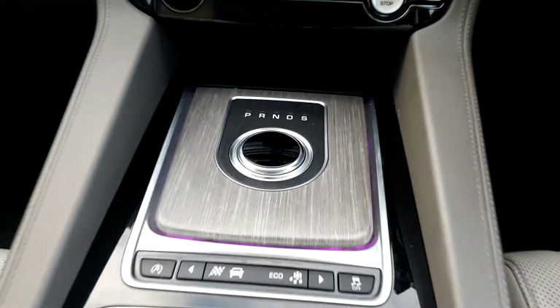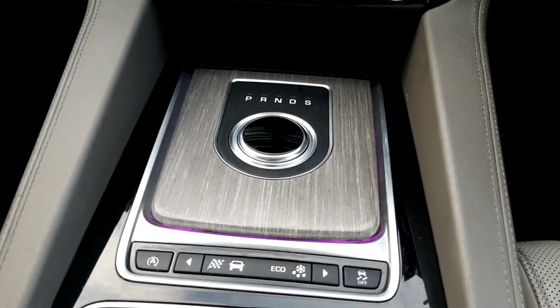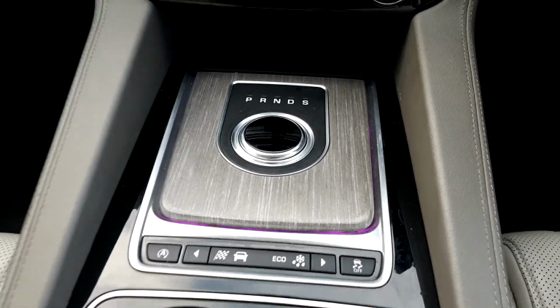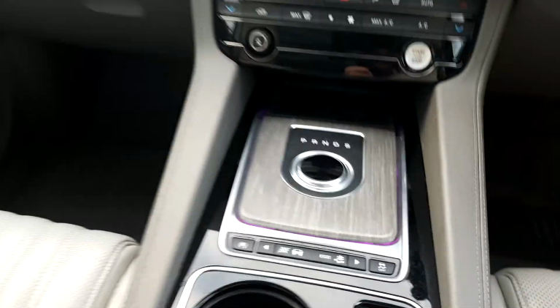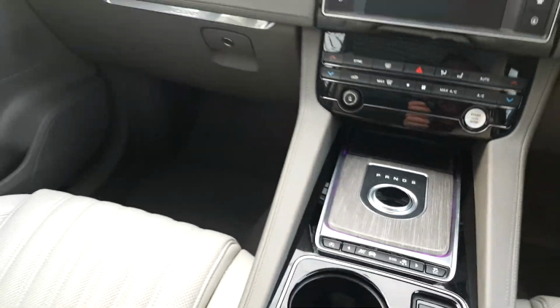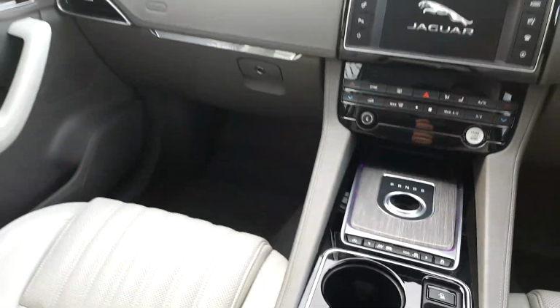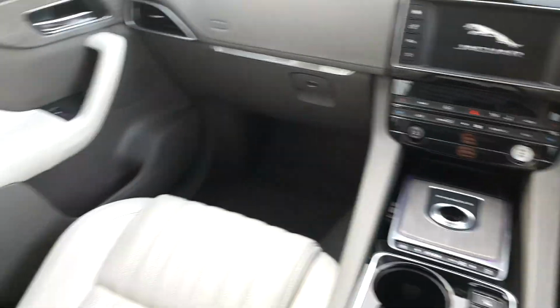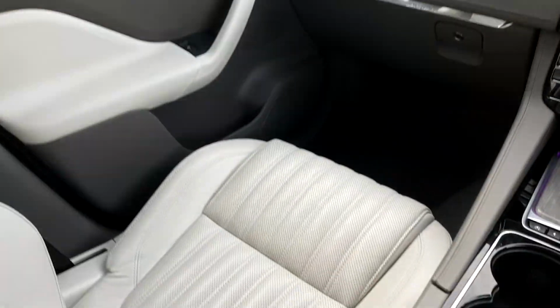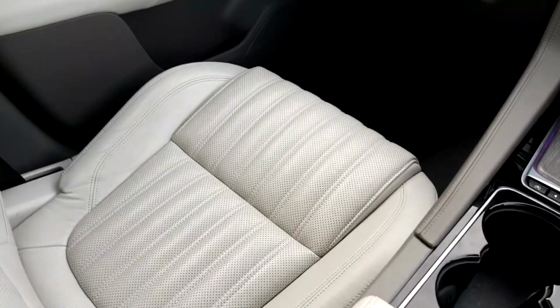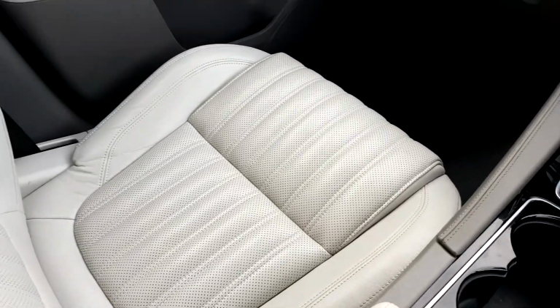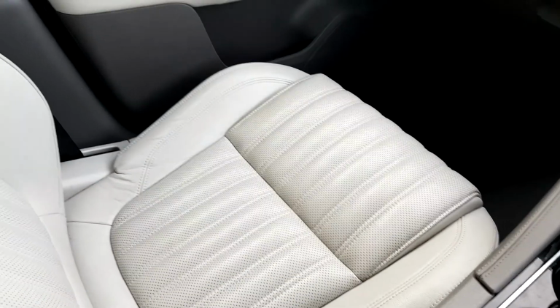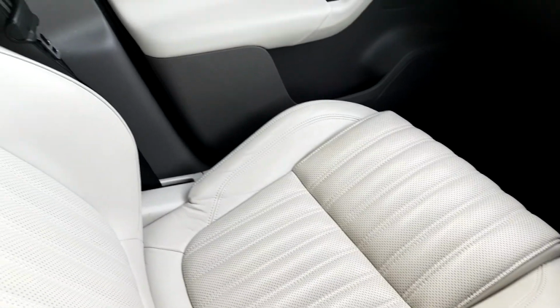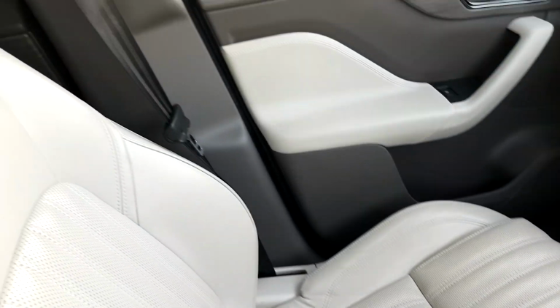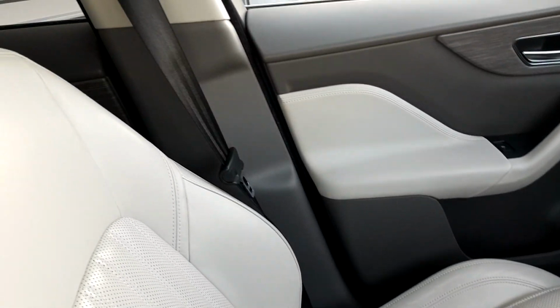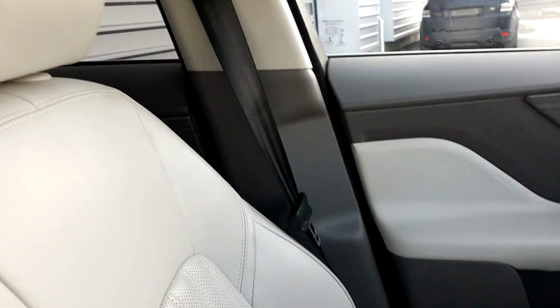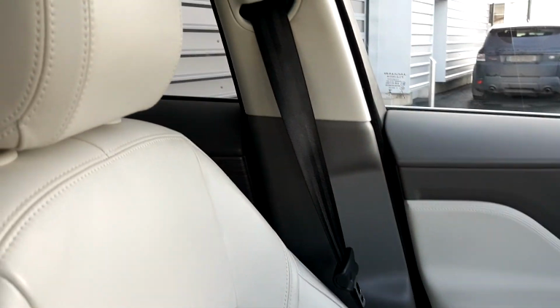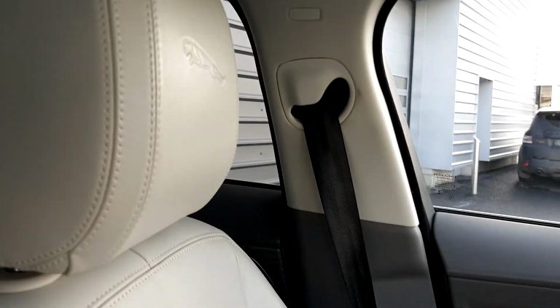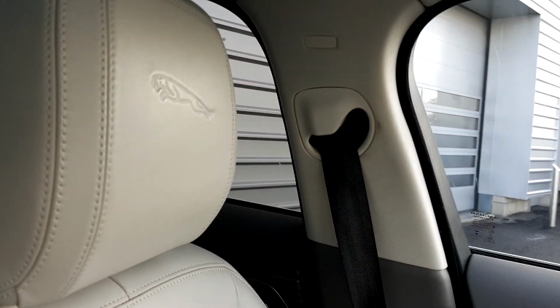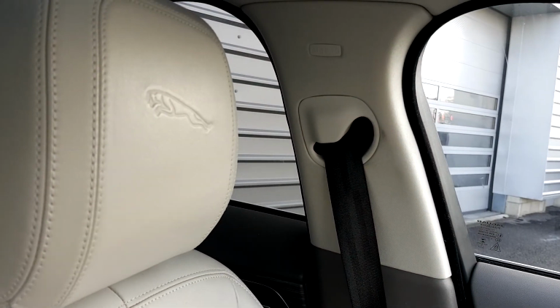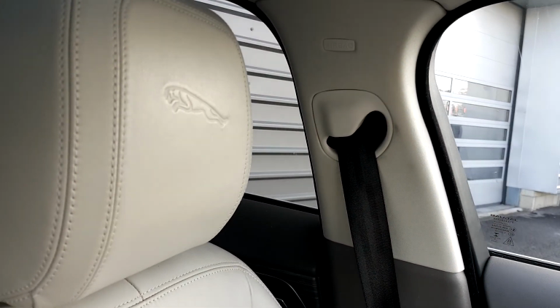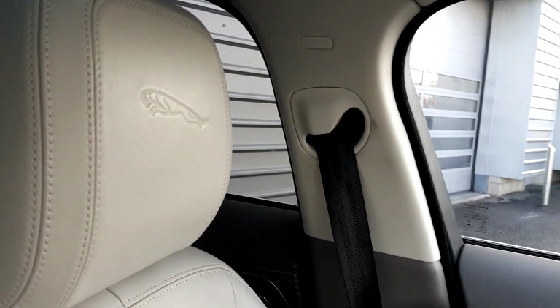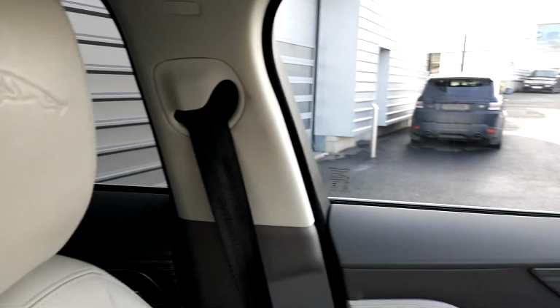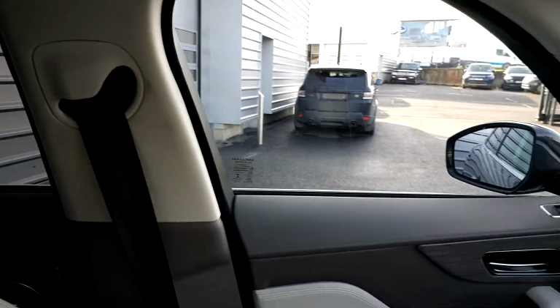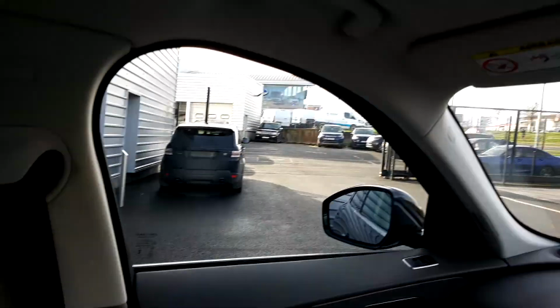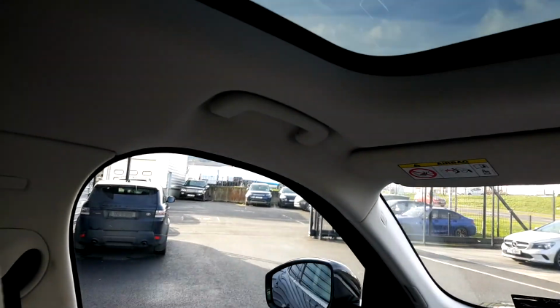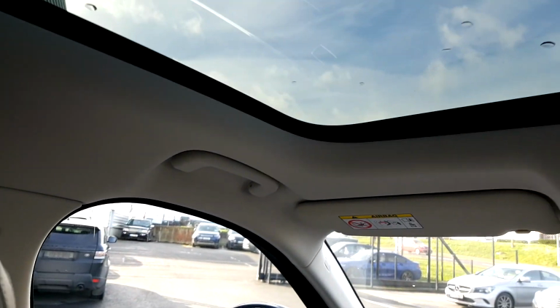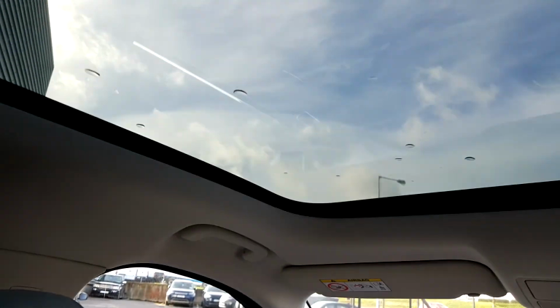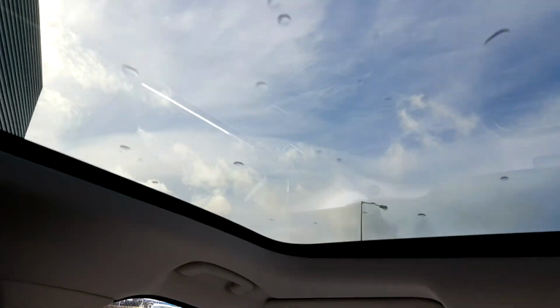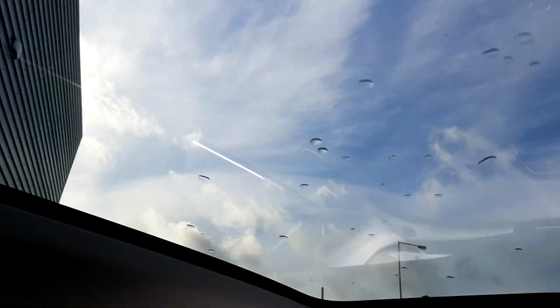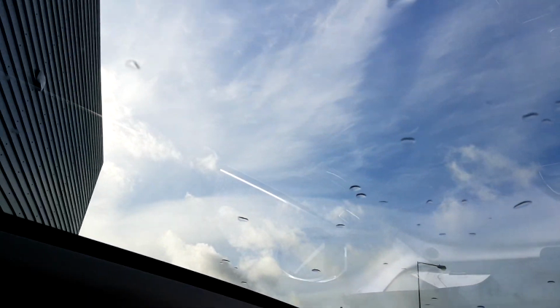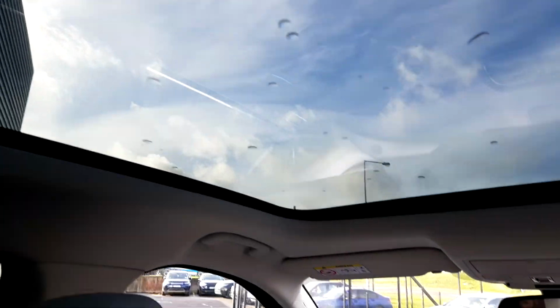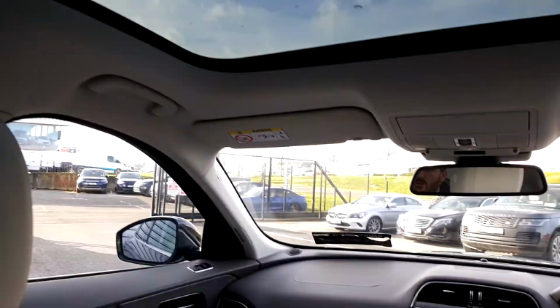It also features configurable ambient lighting and perforated iso-leather upholstery with electric seats and Jaguar embossed on the headrest. It also features a fixed panoramic sunroof with an electric curtain.